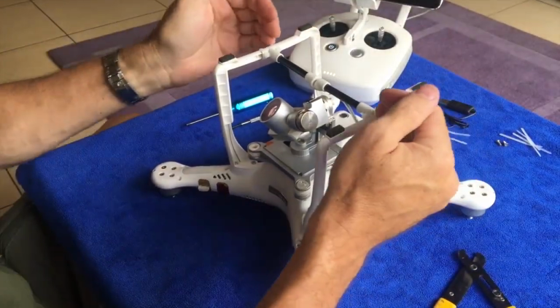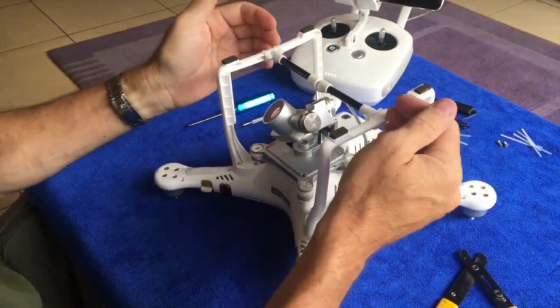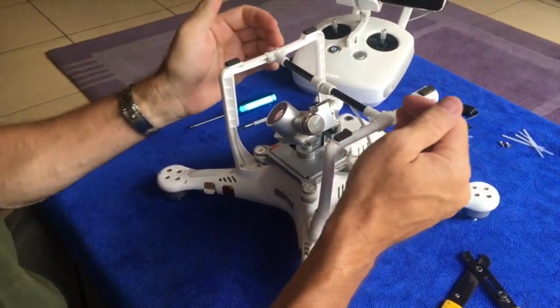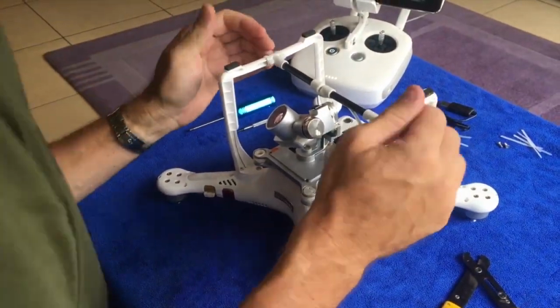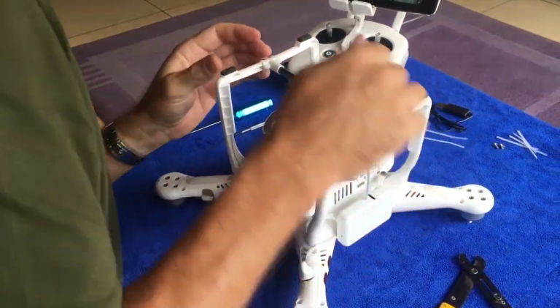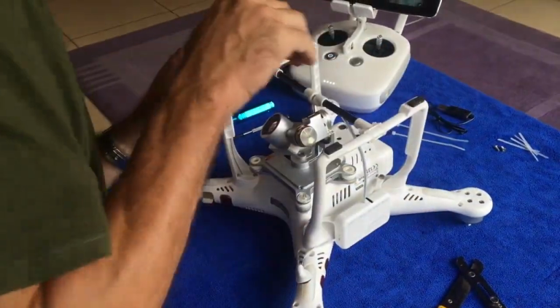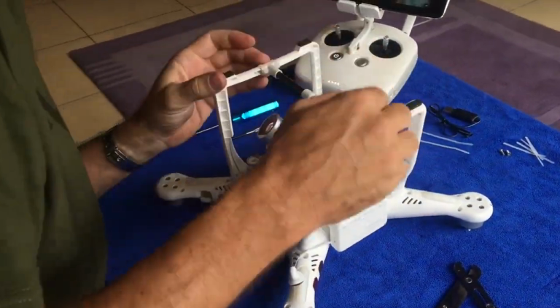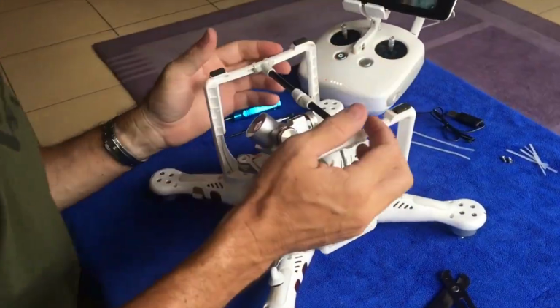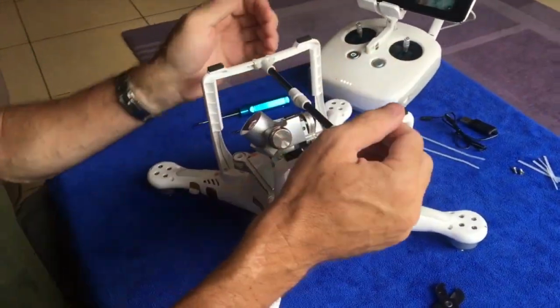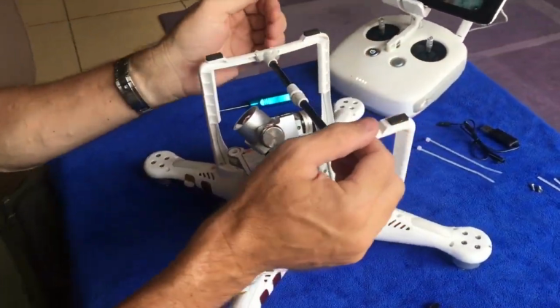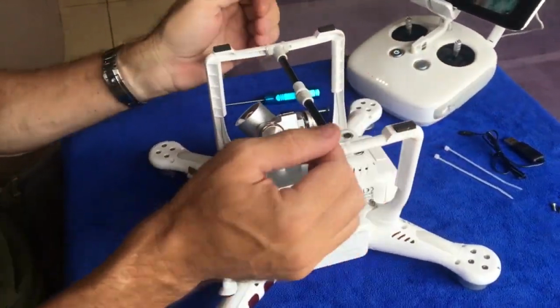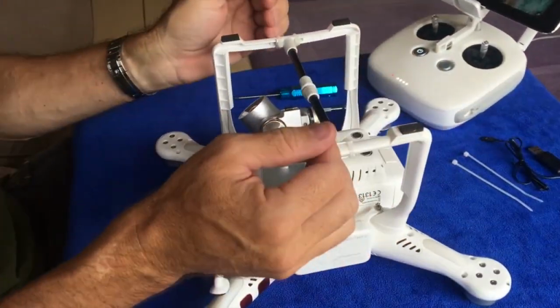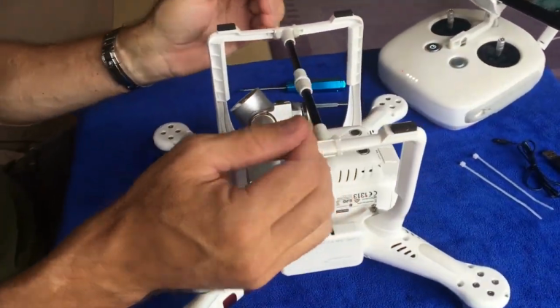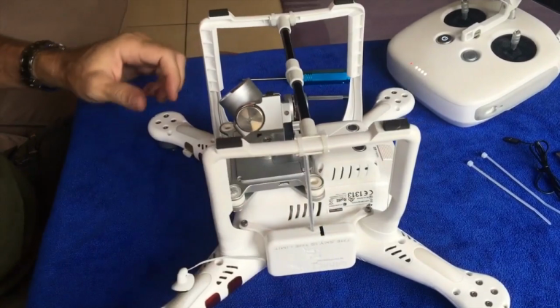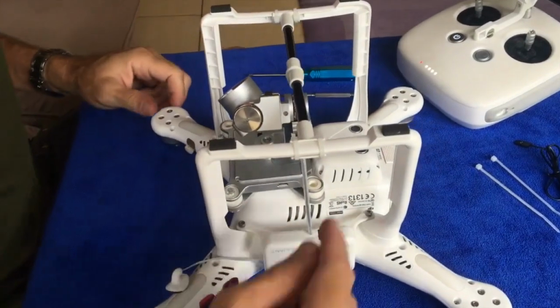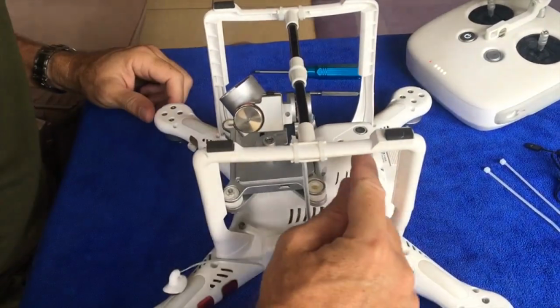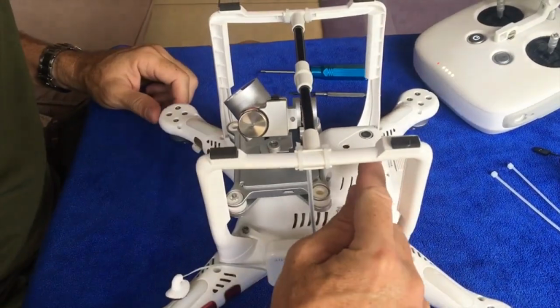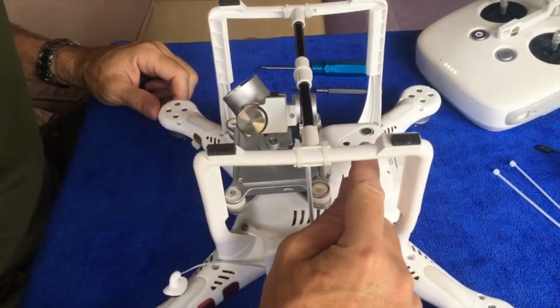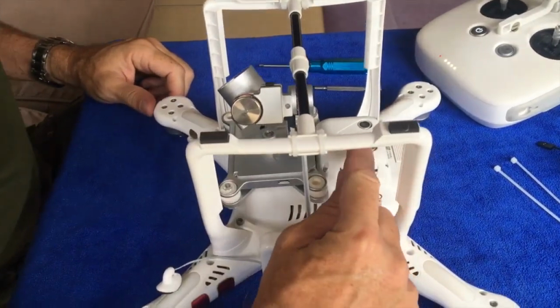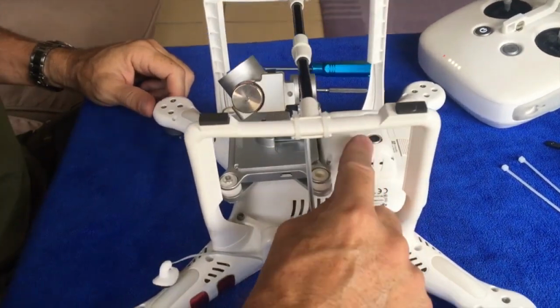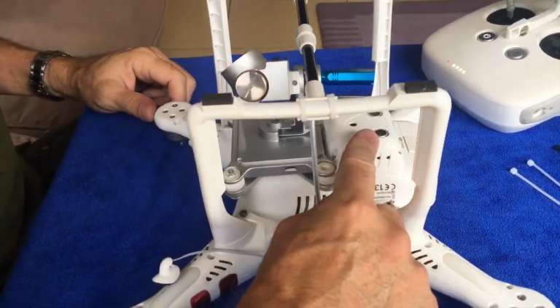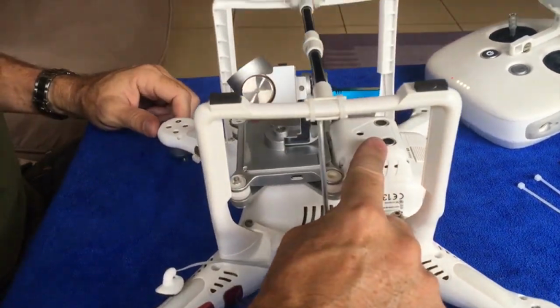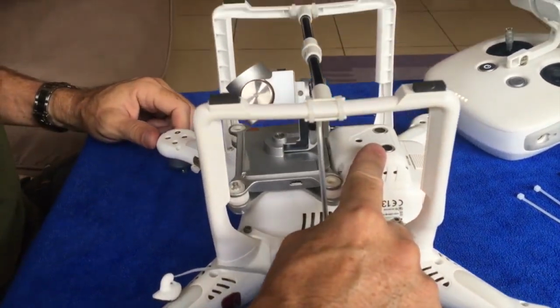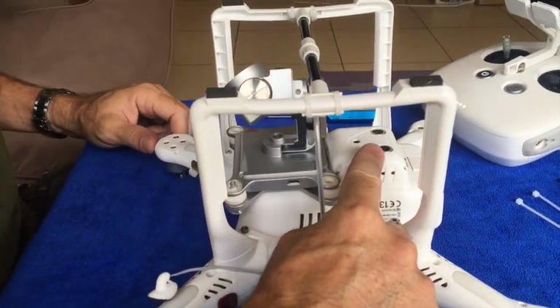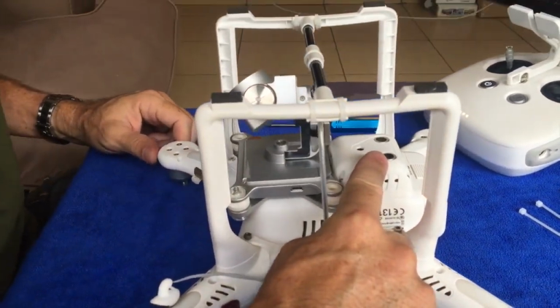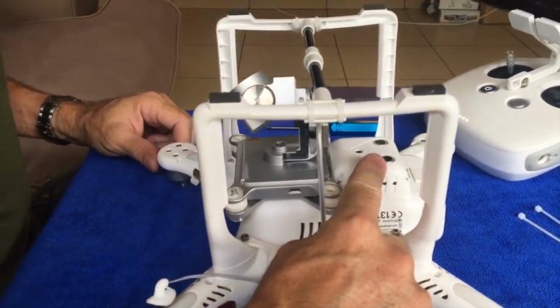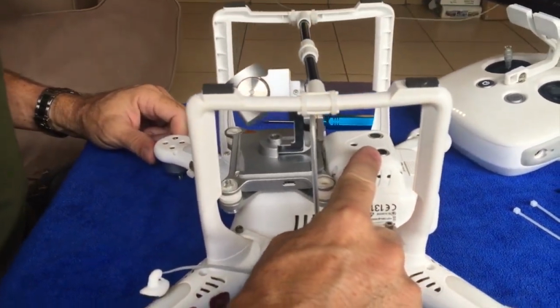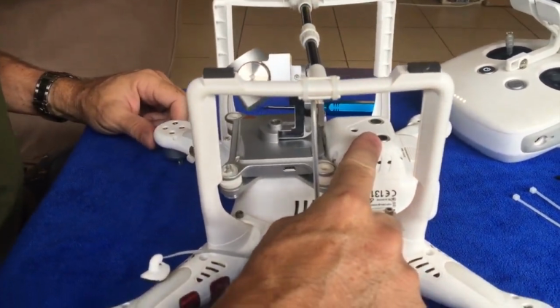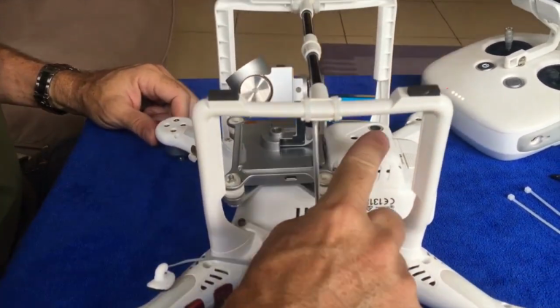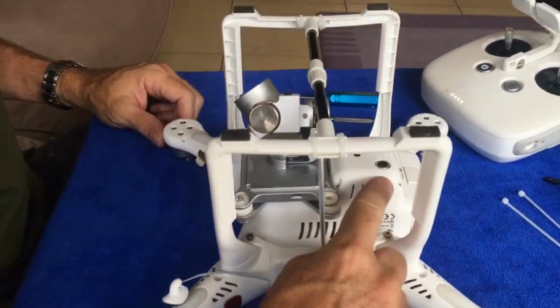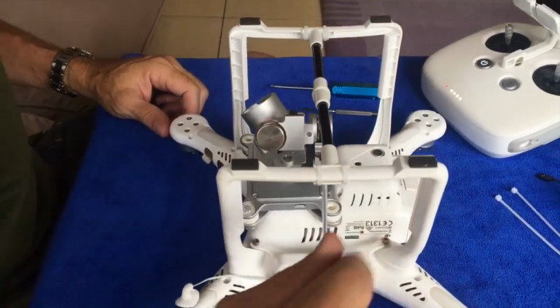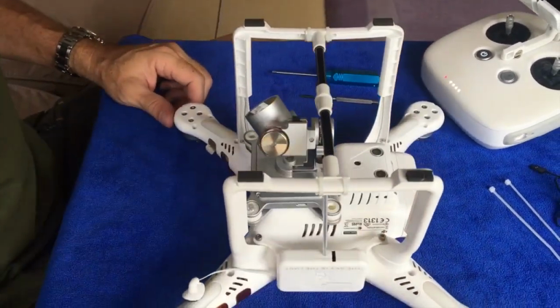We put the boom almost in the middle of the landing gear or a little bit forward, and that's on purpose to avoid the downward ultrasonic sensors on the Phantom 3.